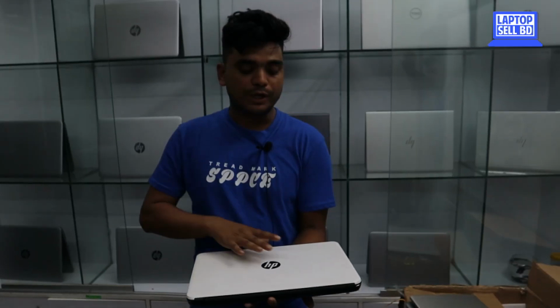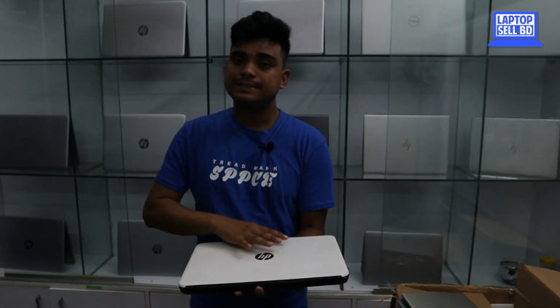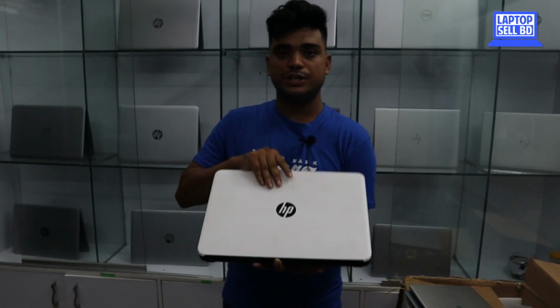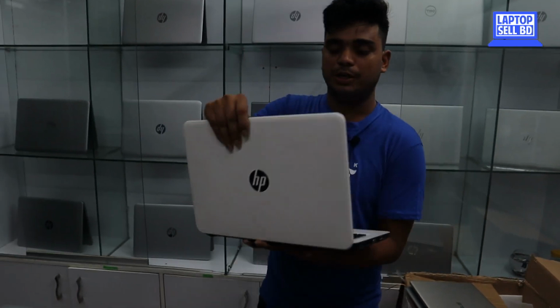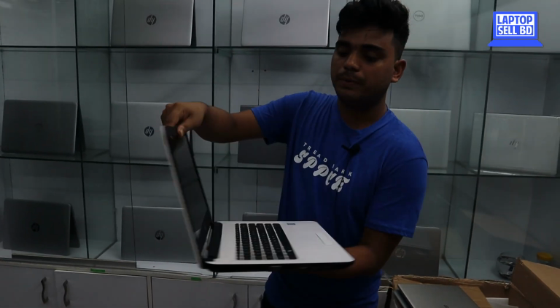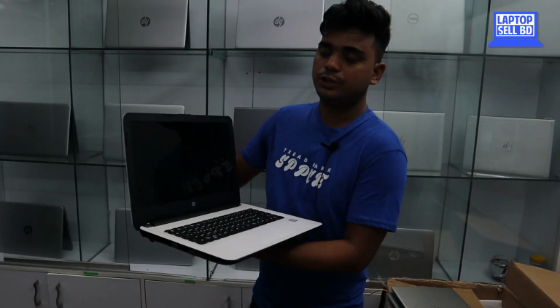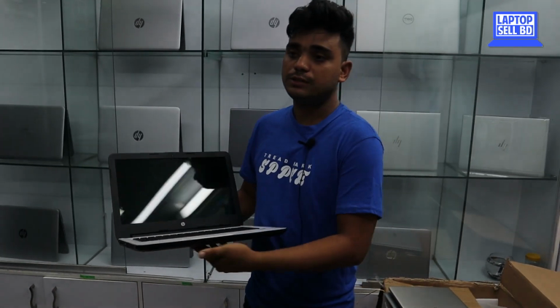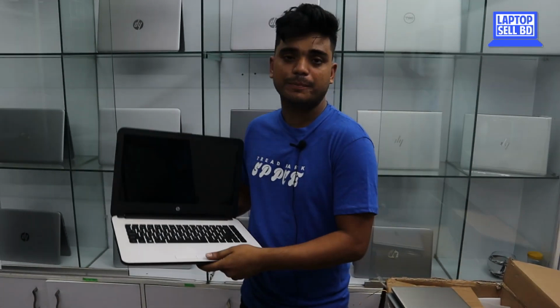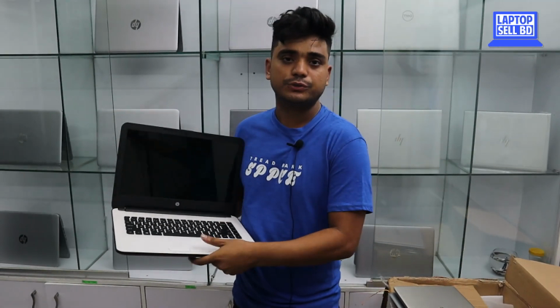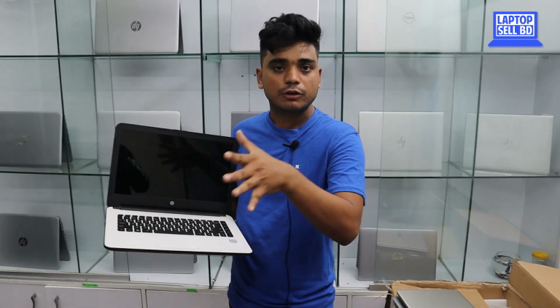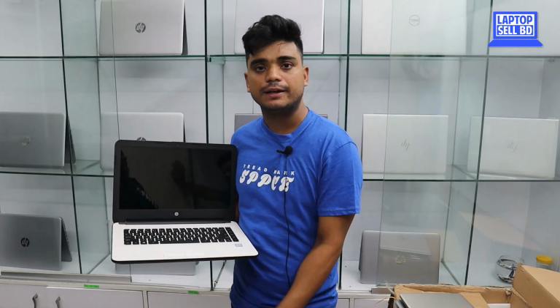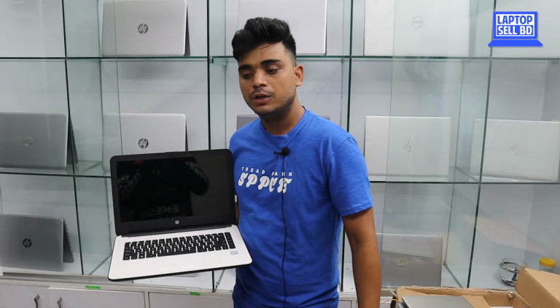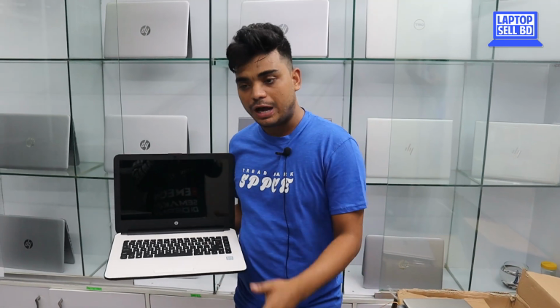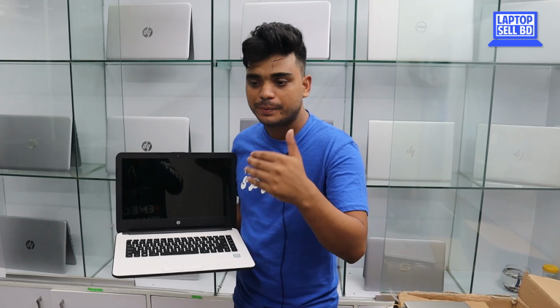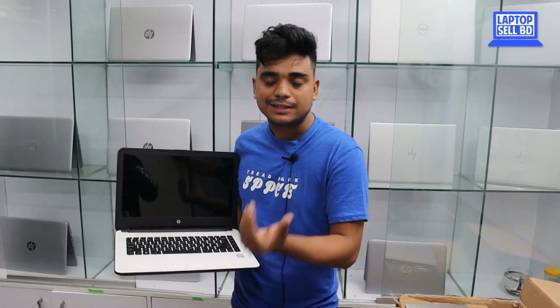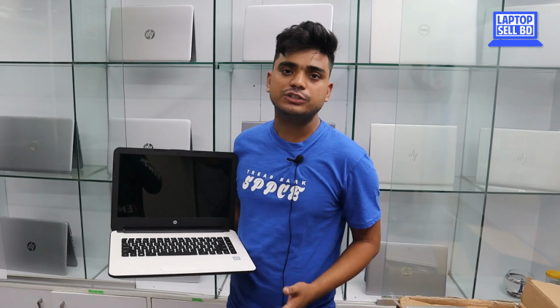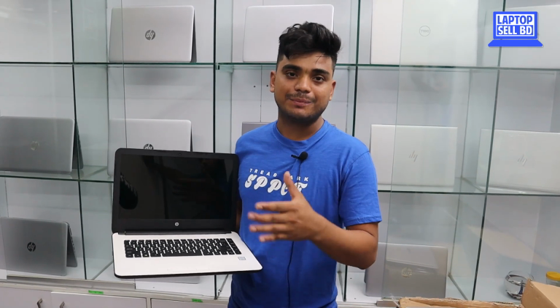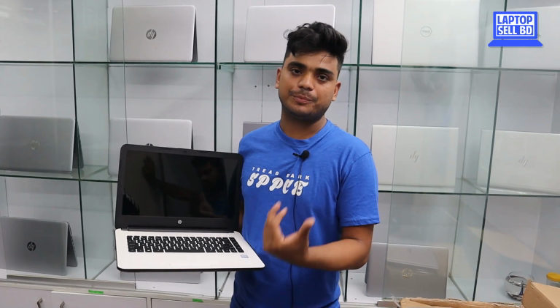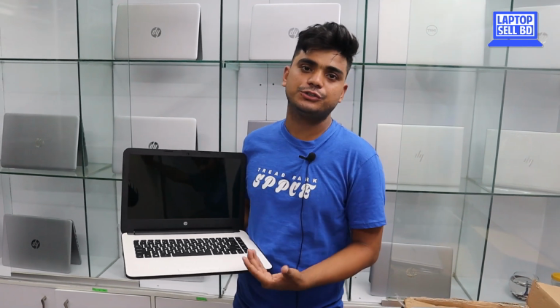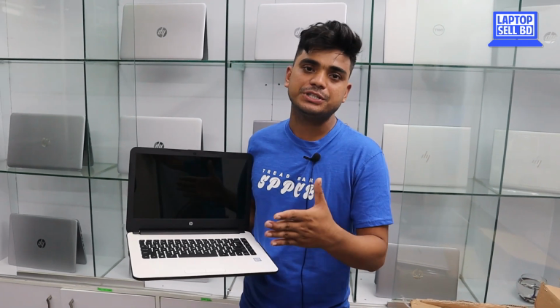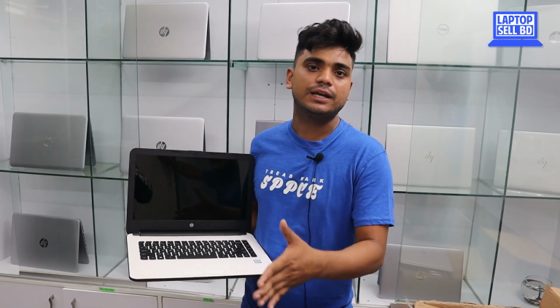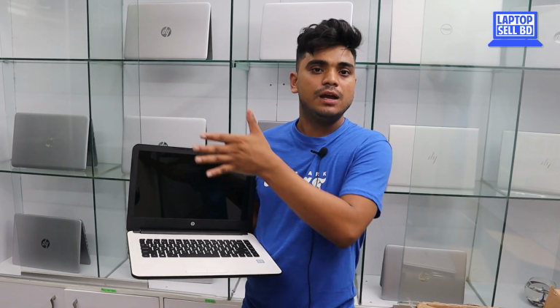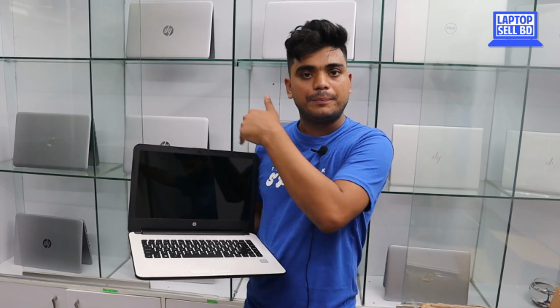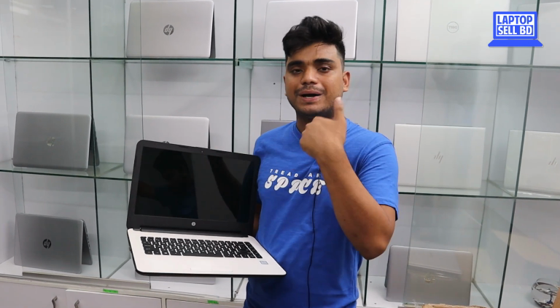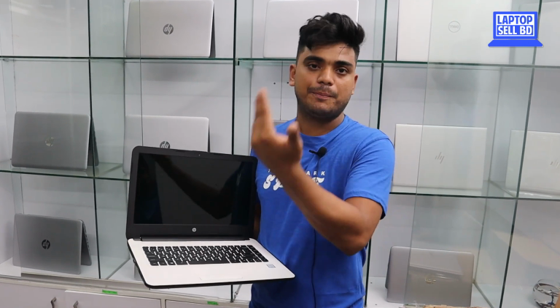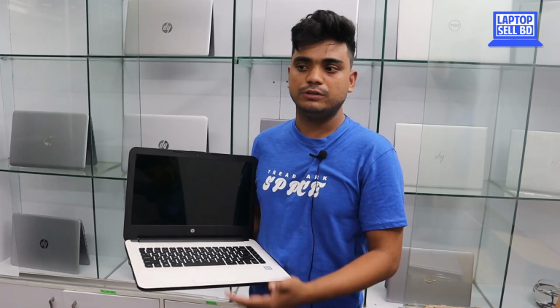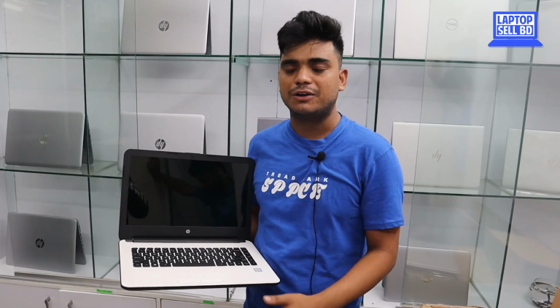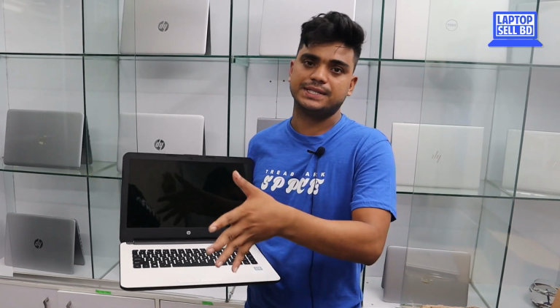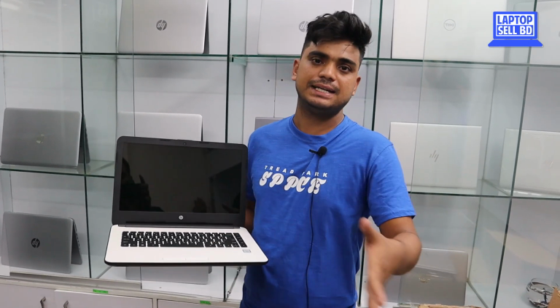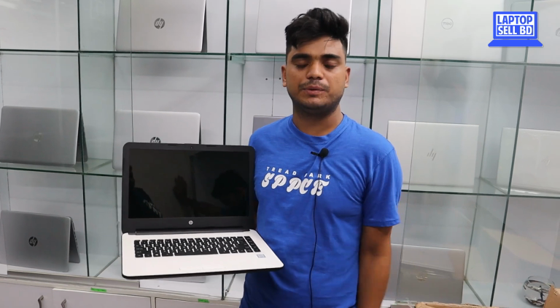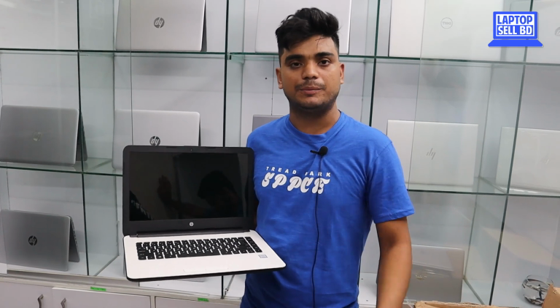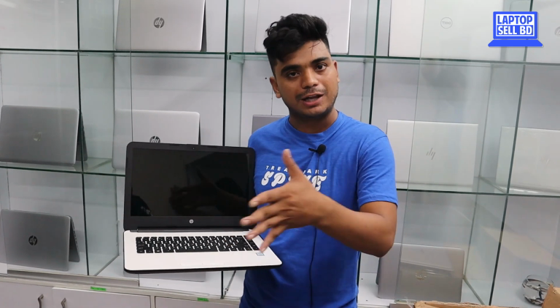This is a 7th generation laptop. We have a better system available than the previous one. We also have a better configuration. We need to test the laptop to verify its condition.